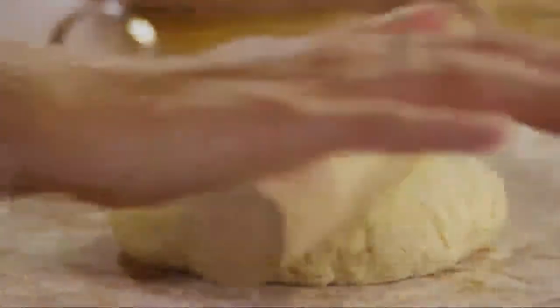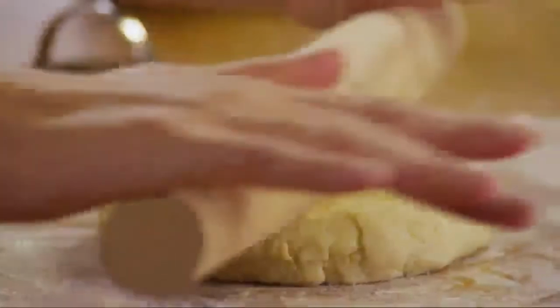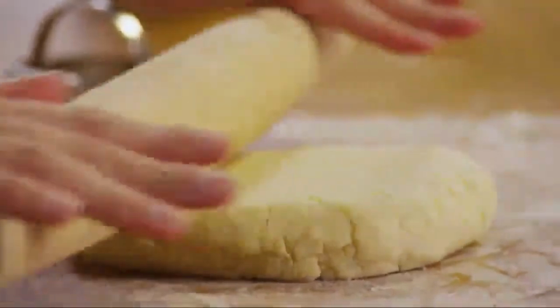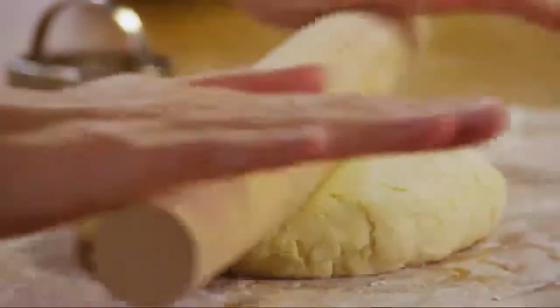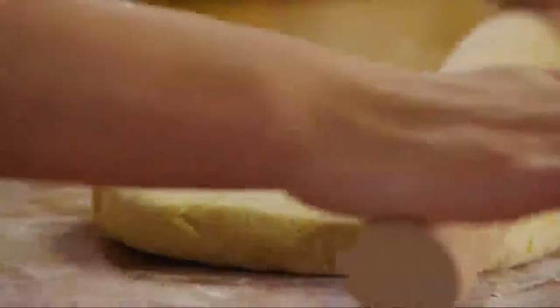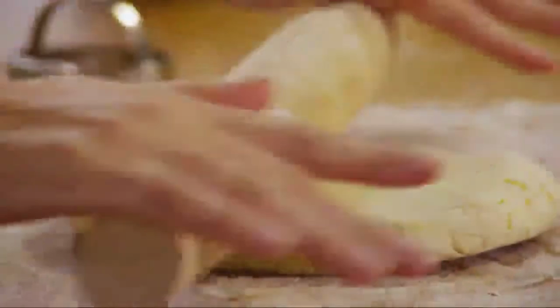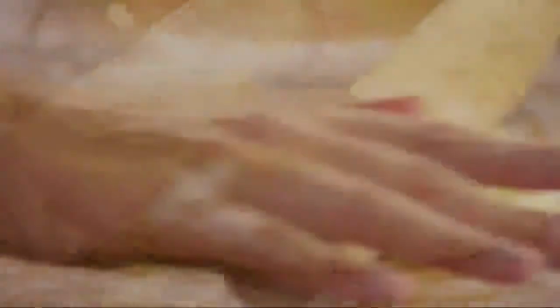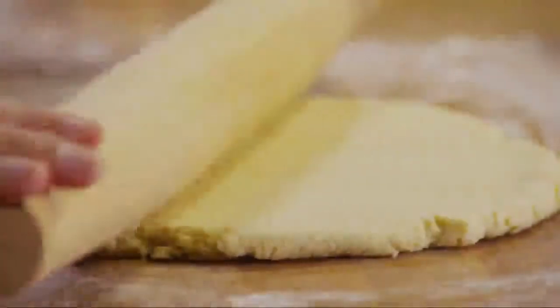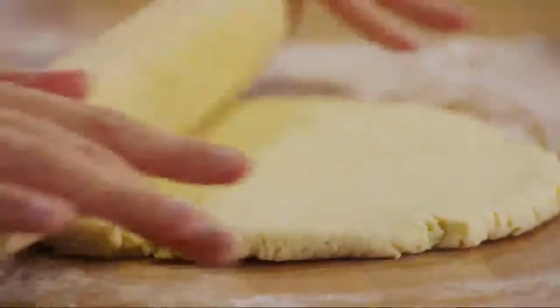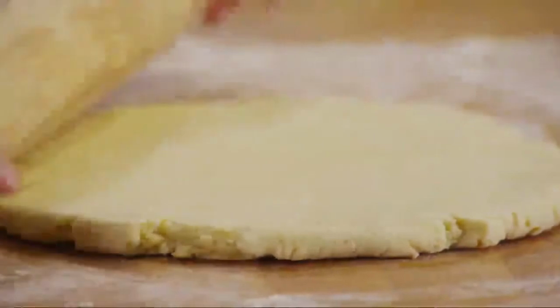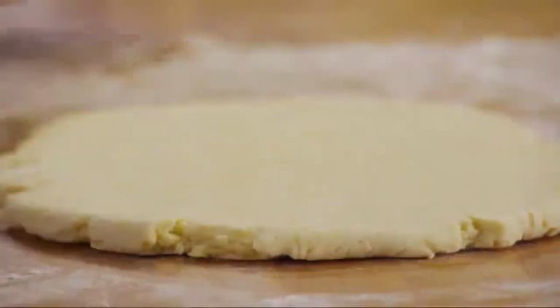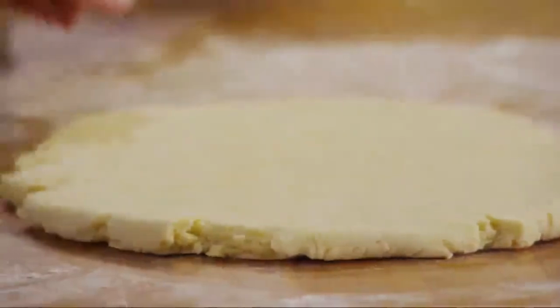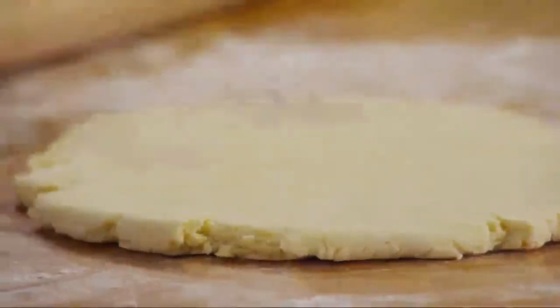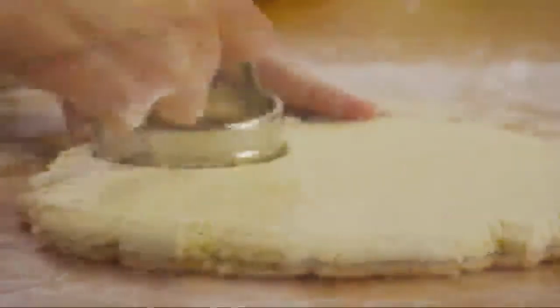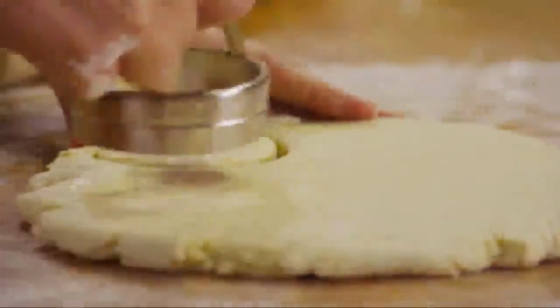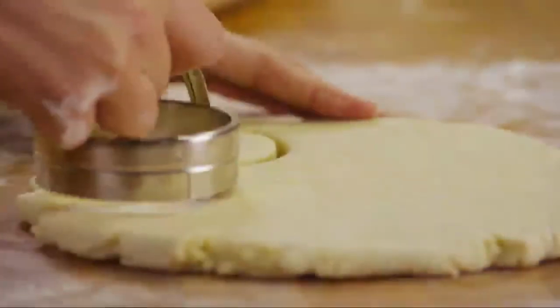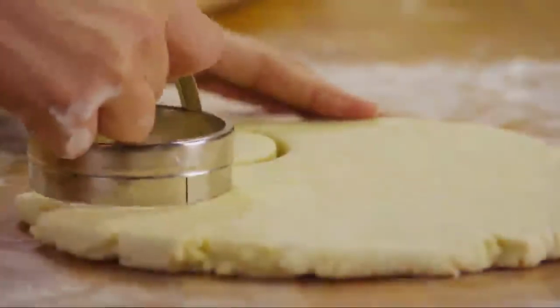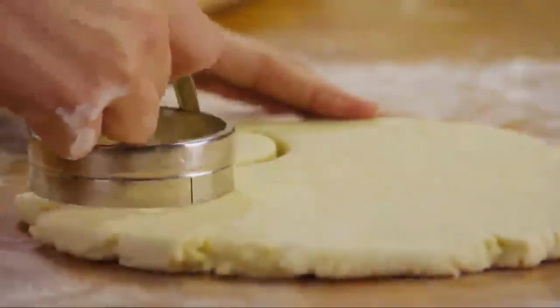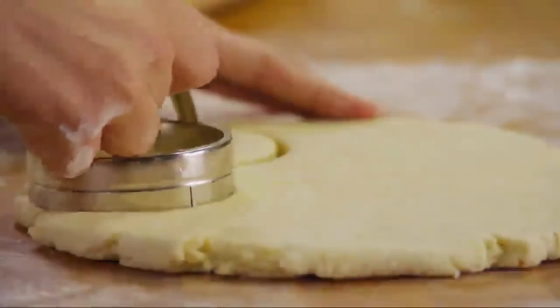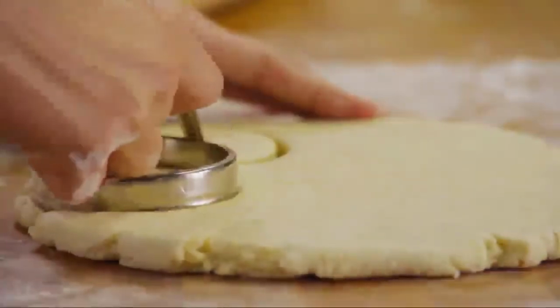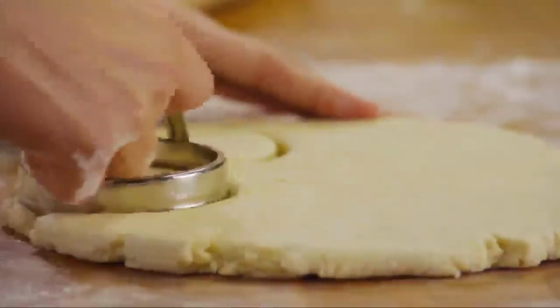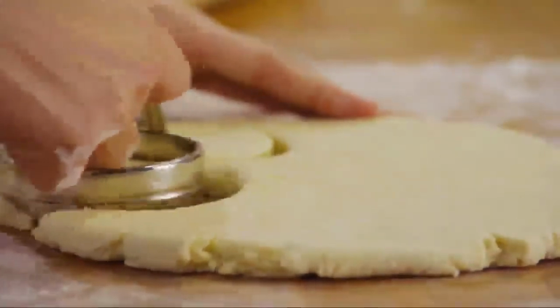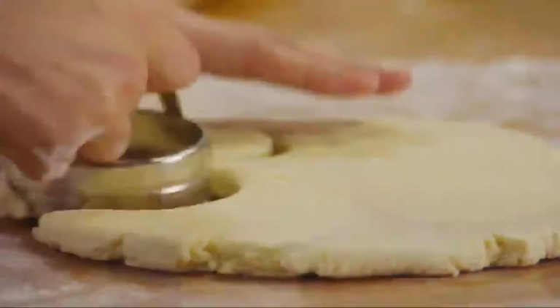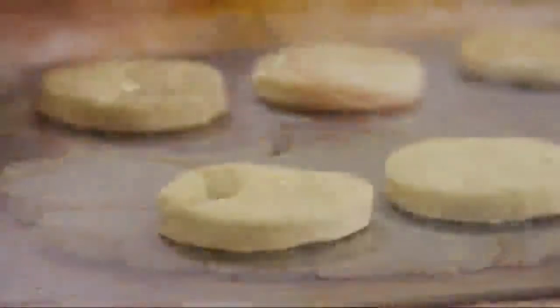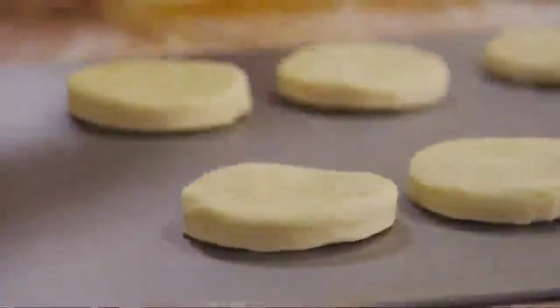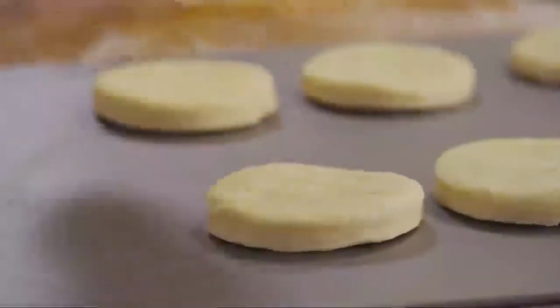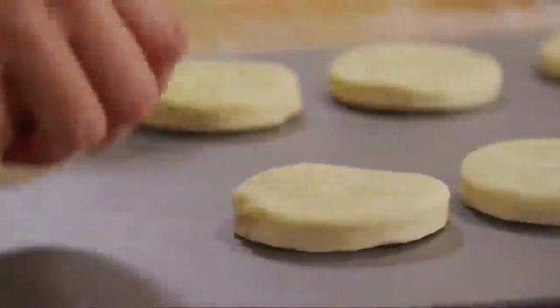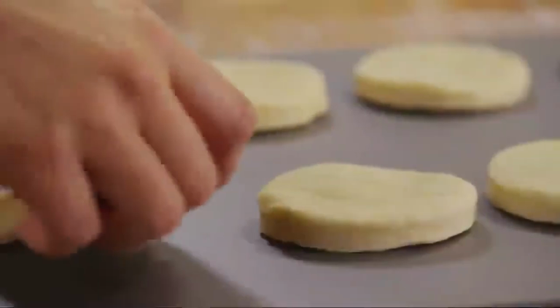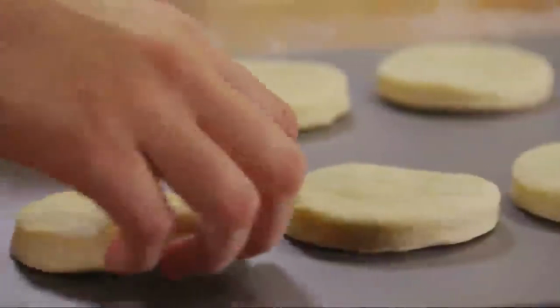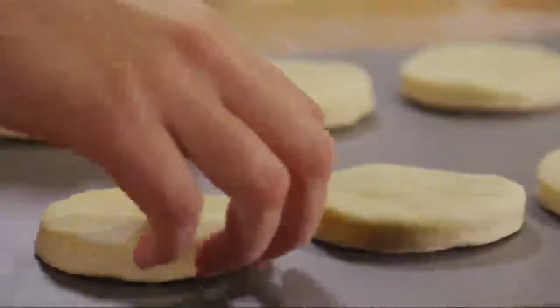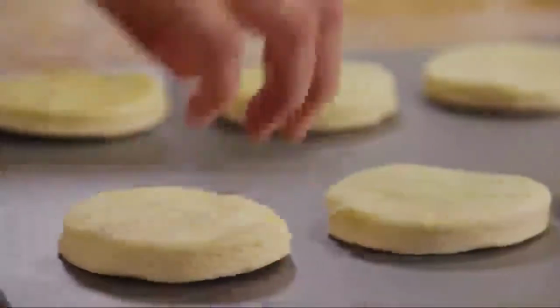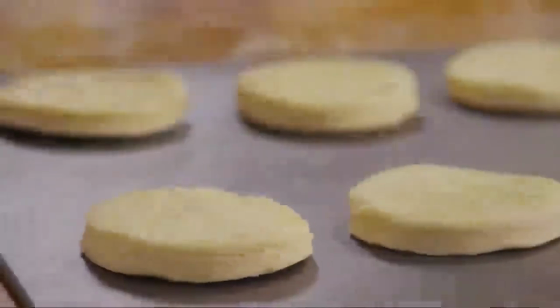Roll the dough out on the floured surface to a thickness of half an inch. Then cut out rounds with a floured biscuit or cookie cutter, and place the biscuit rounds on an ungreased cookie sheet.